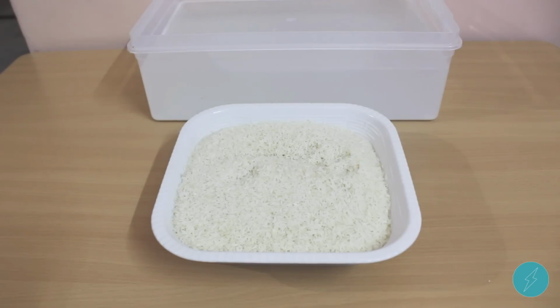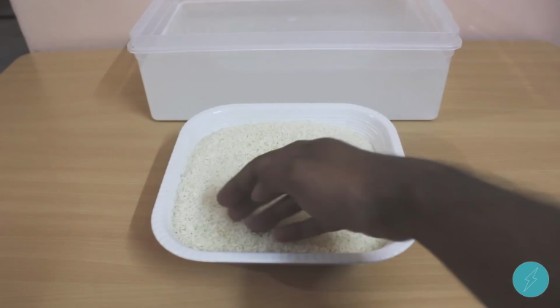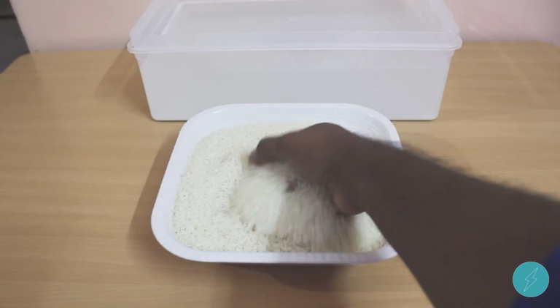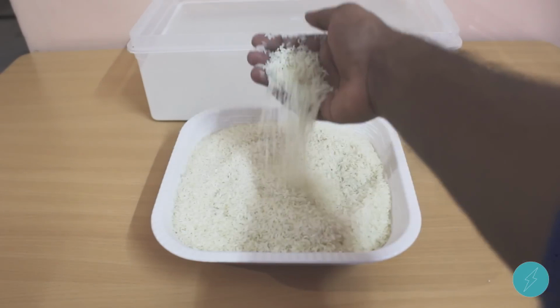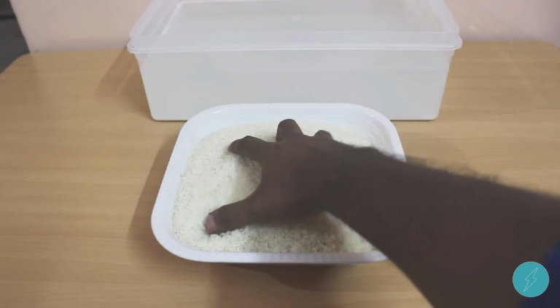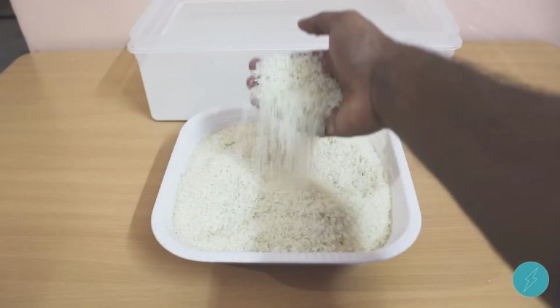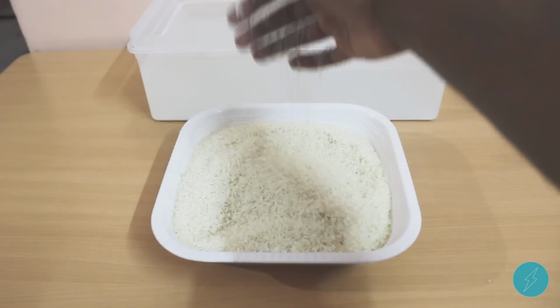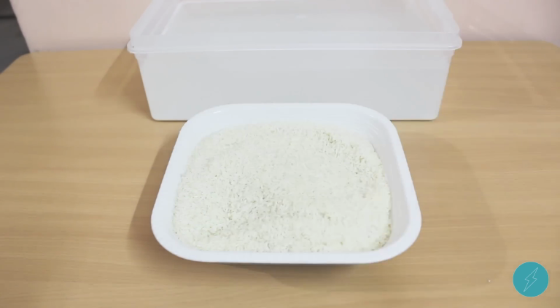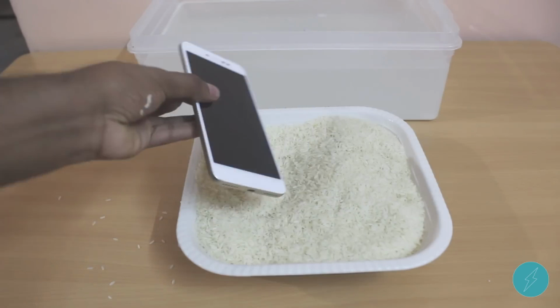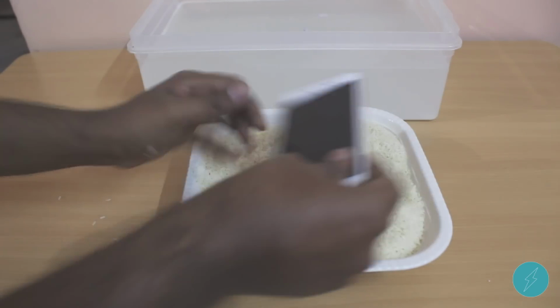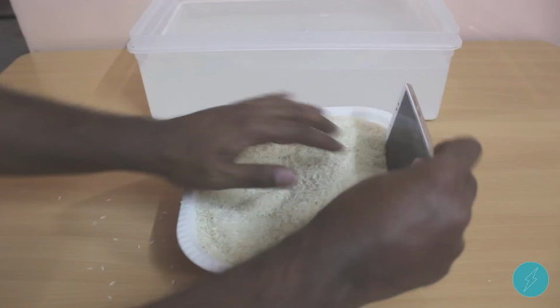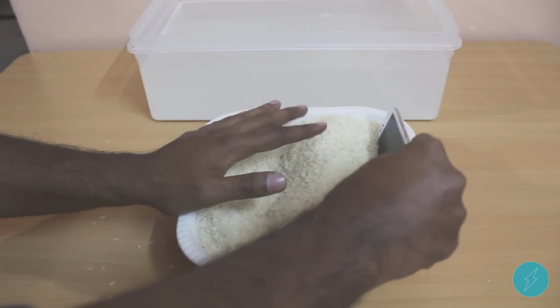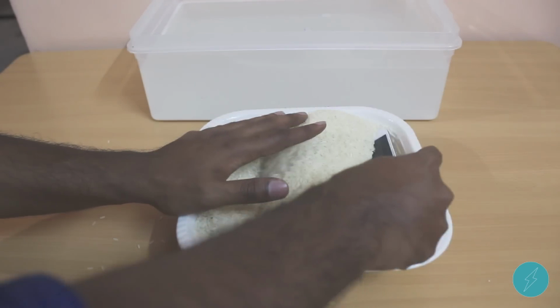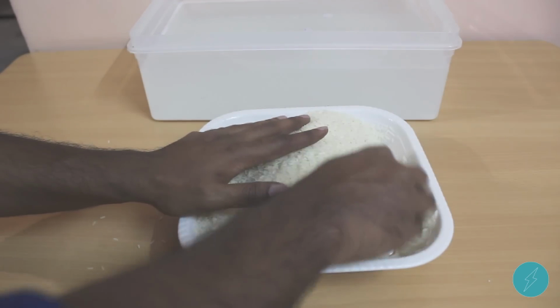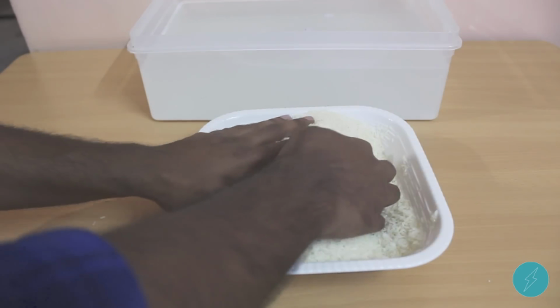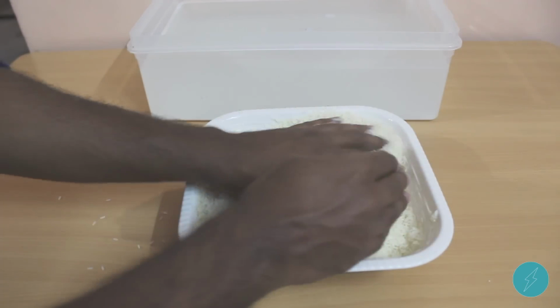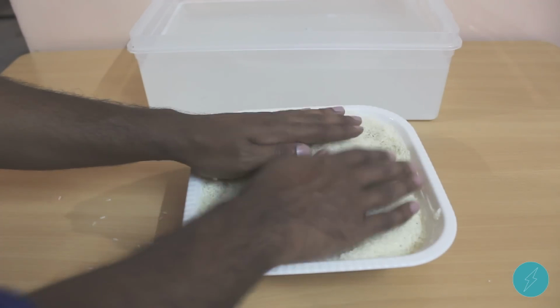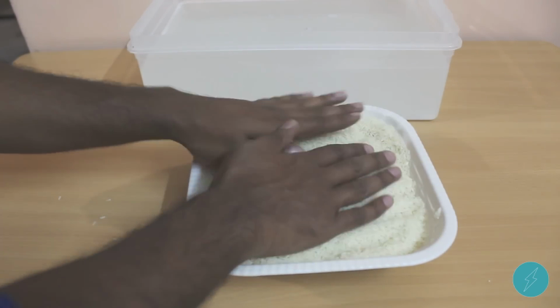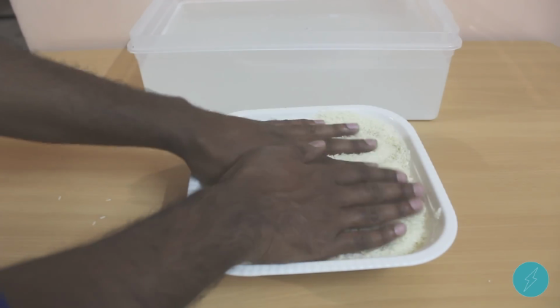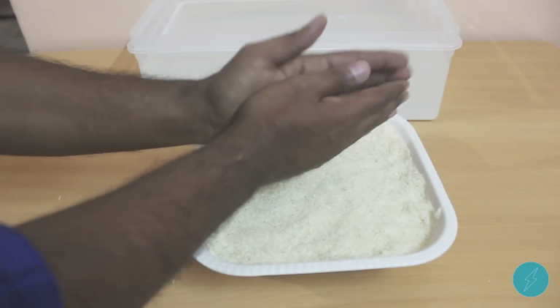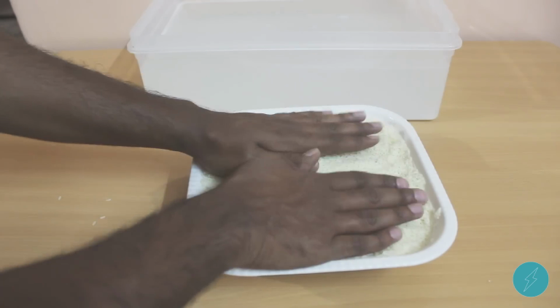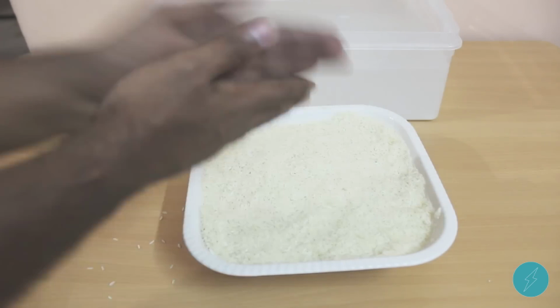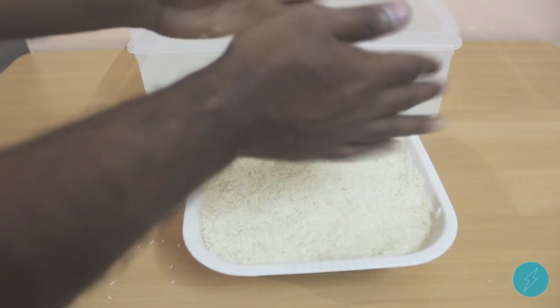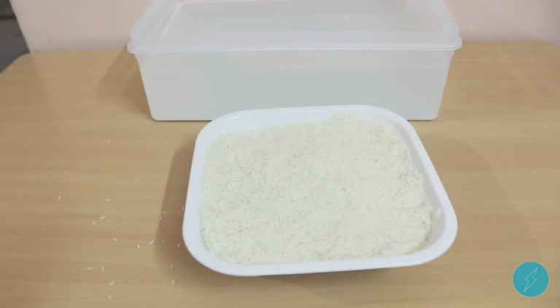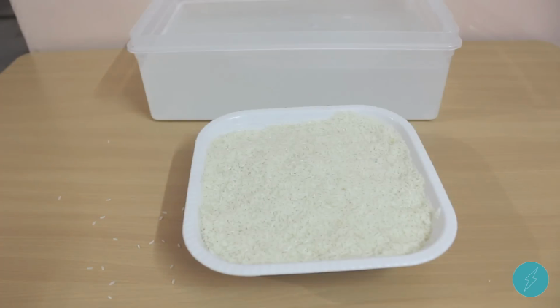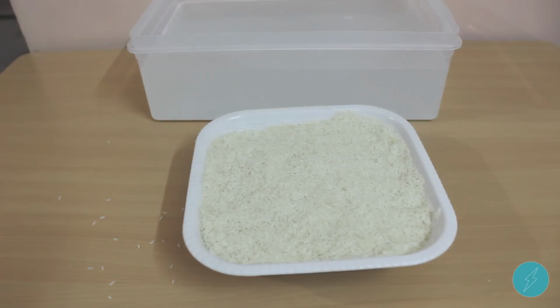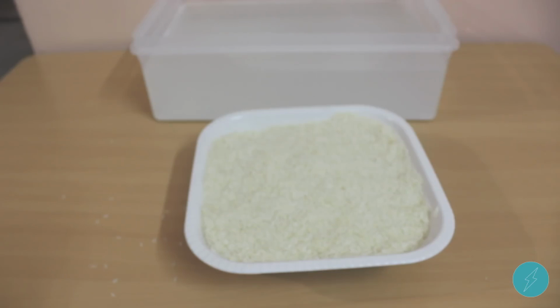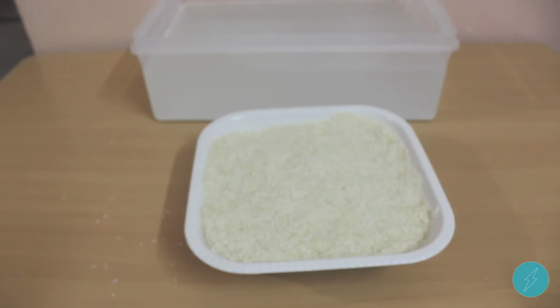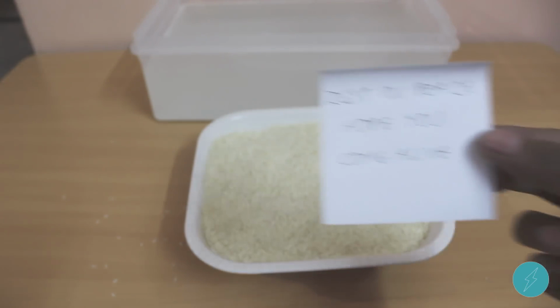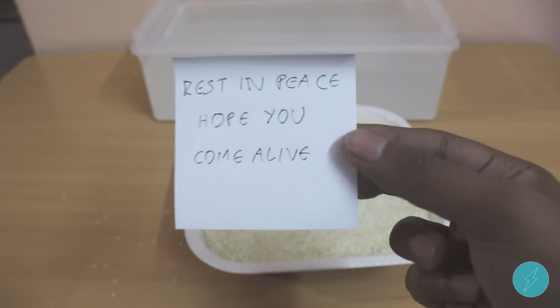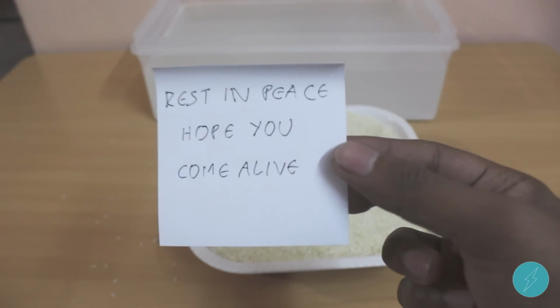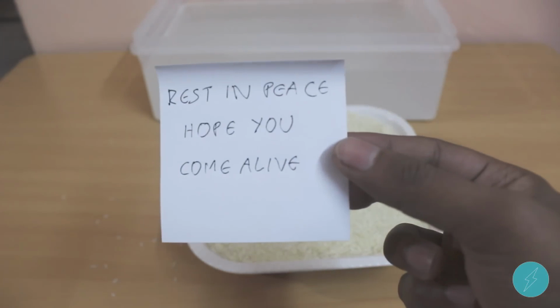There is a belief that if your phone is damaged in water, you might consider placing it inside uncooked rice, as it has the capacity to pull out the moisture from the phone. I hope the phone comes alive again.